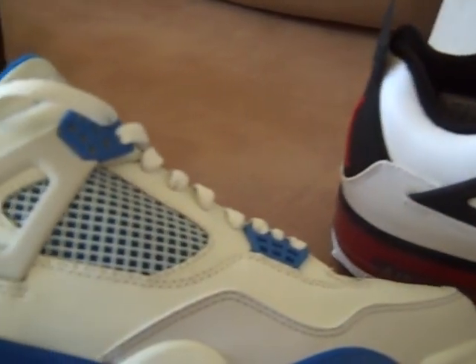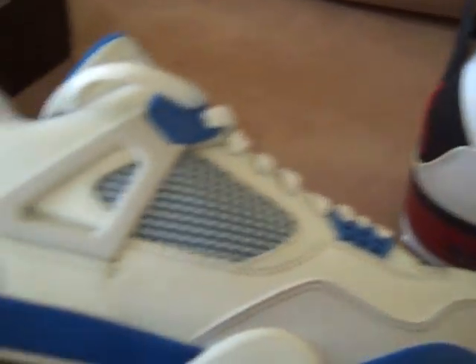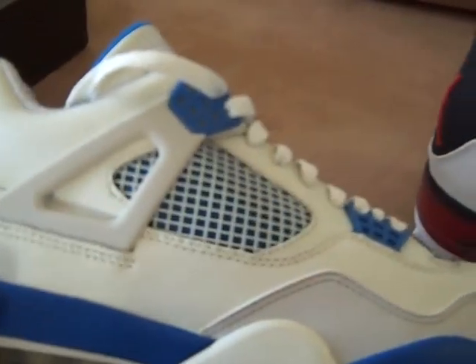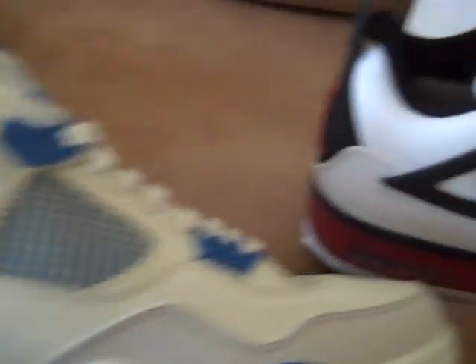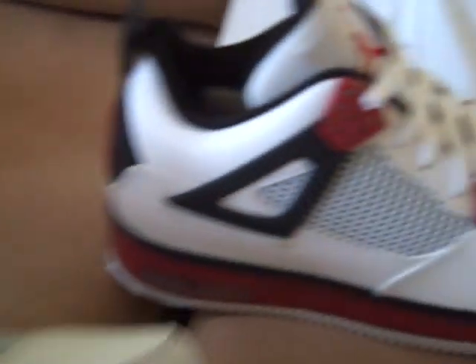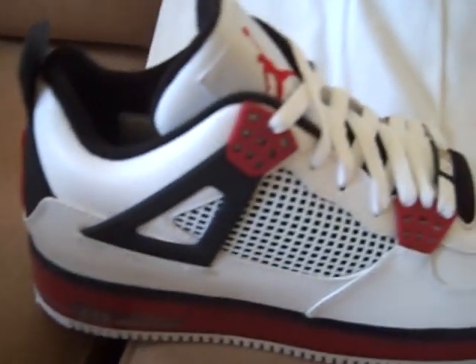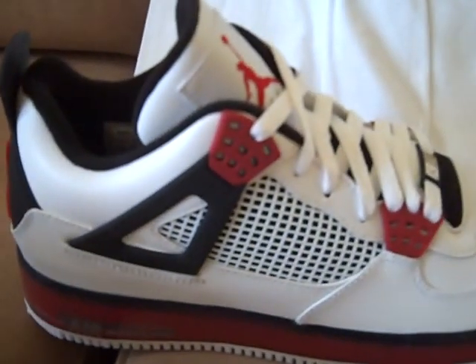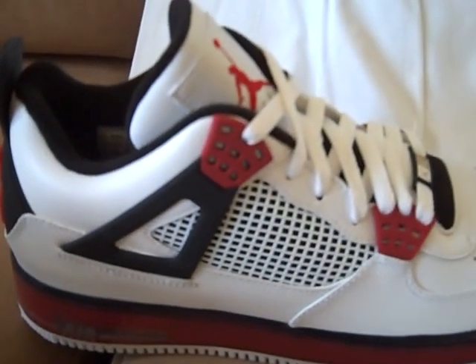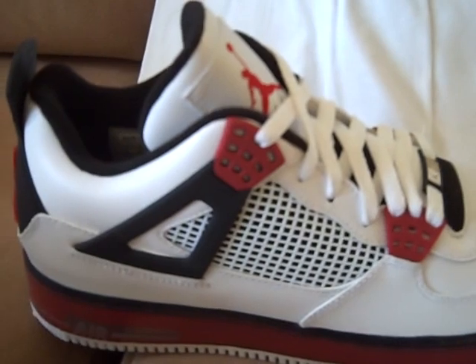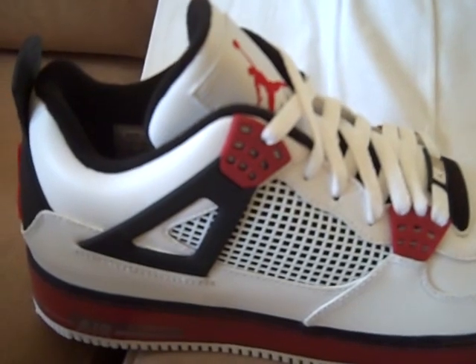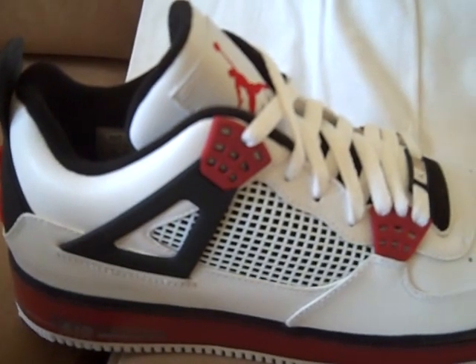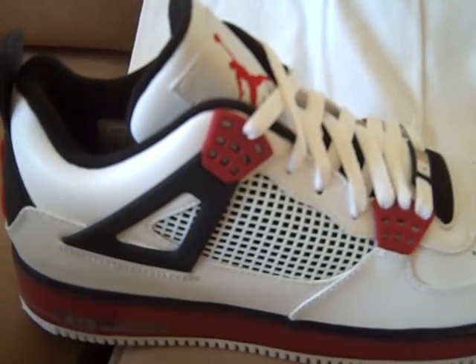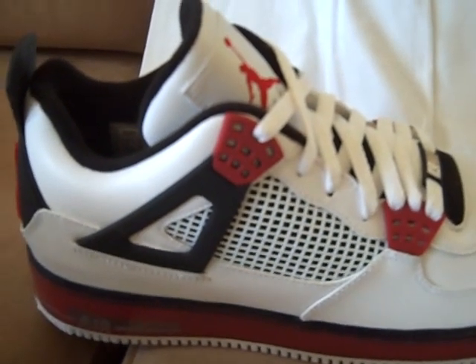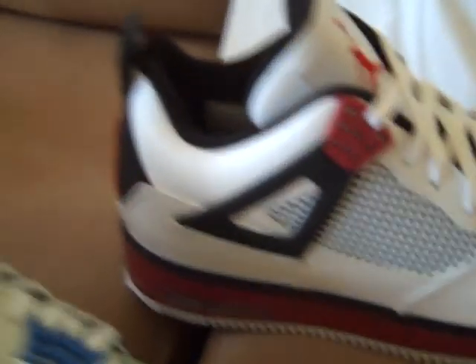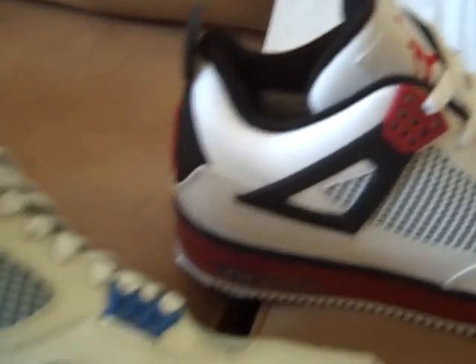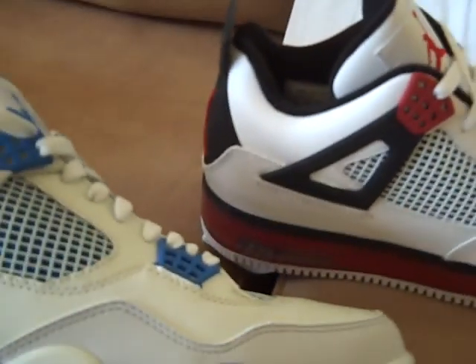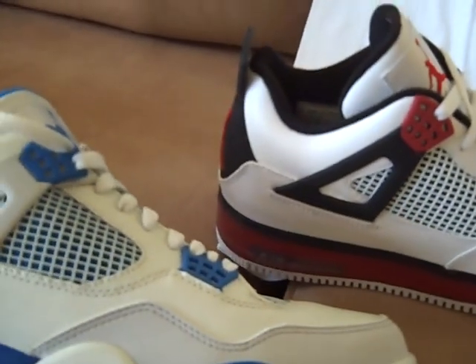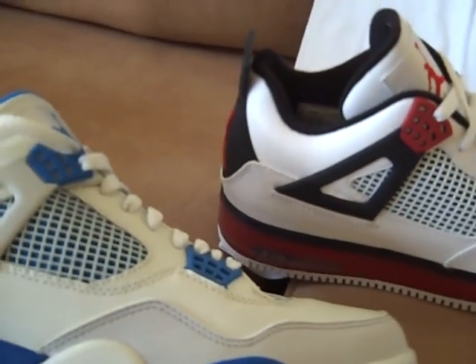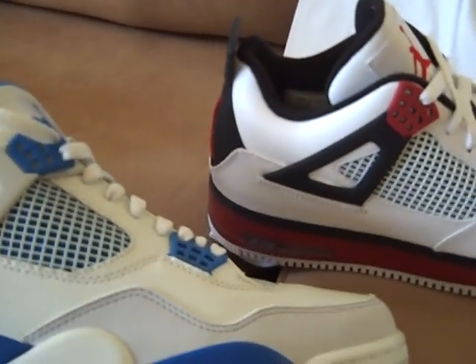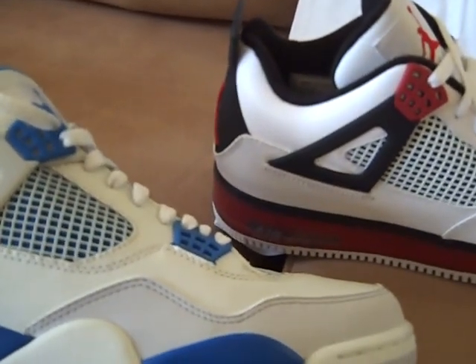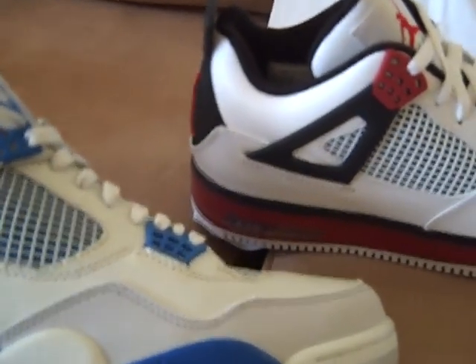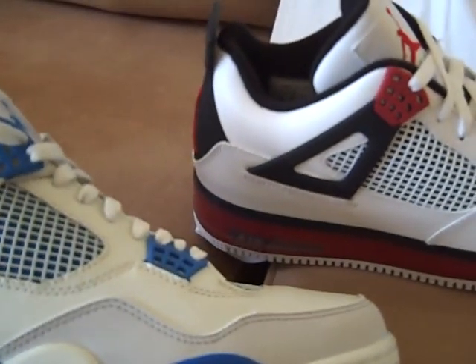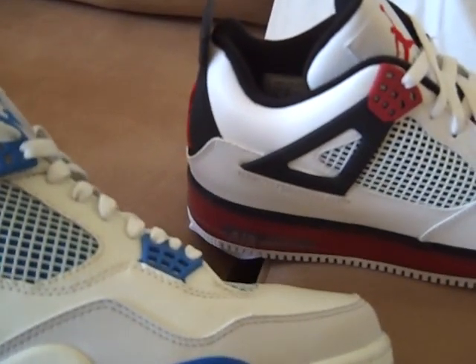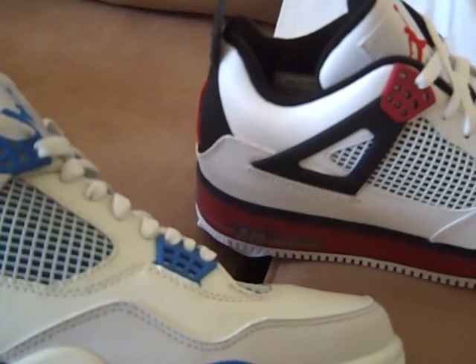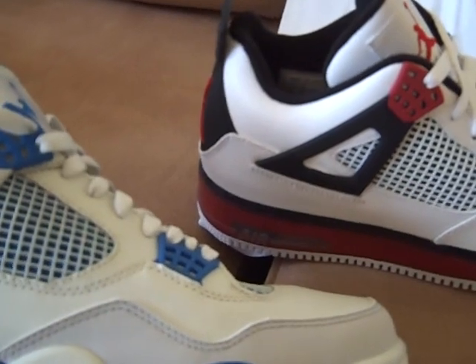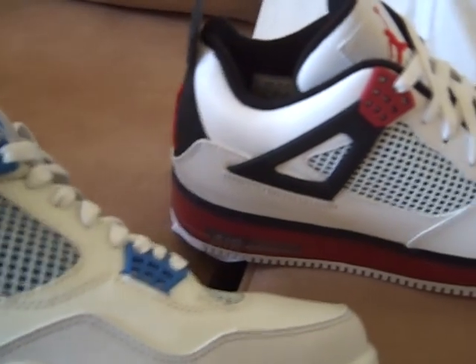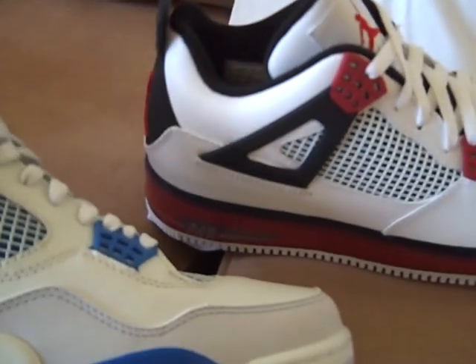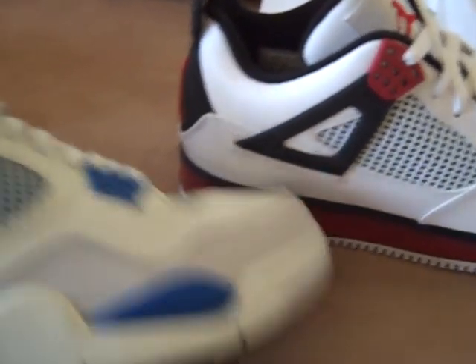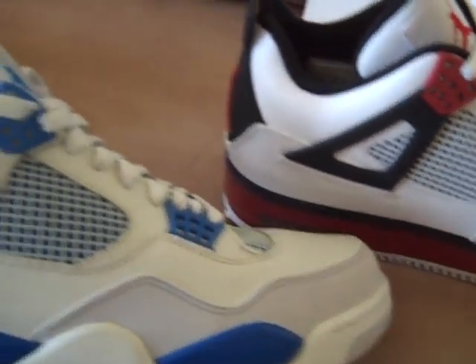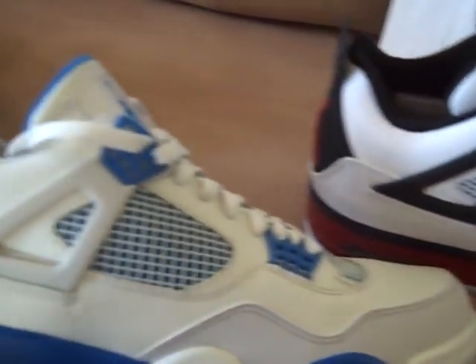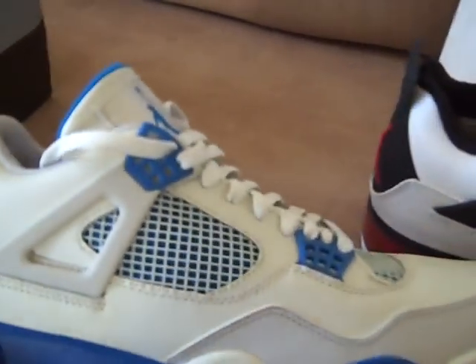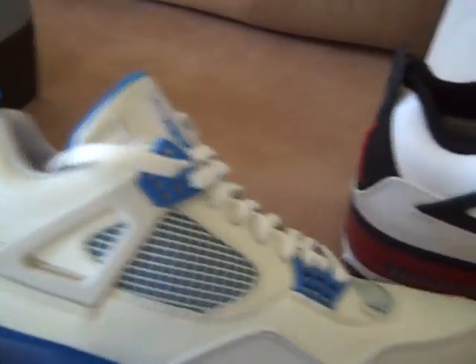So I got the Military 4s and I got the Mars Fusion 4s. It's kind of like my favorite colorways of the 4s, with the White Cement 4s too — probably my top 3 favorite colorways of the 4s.